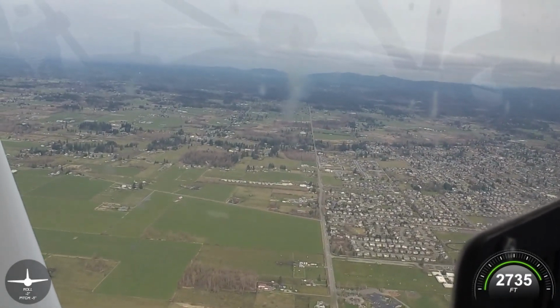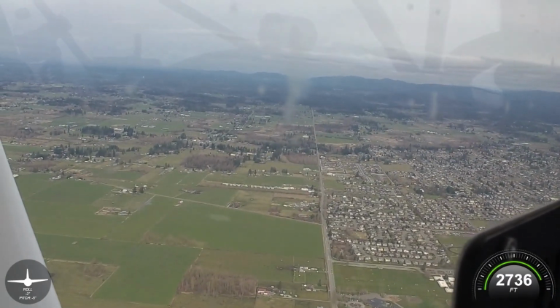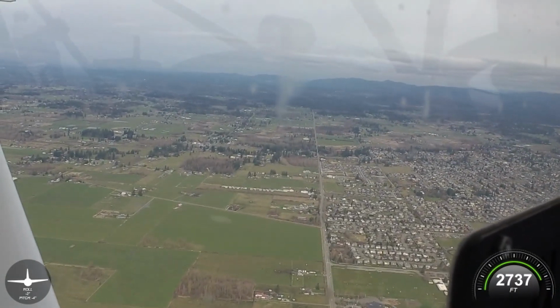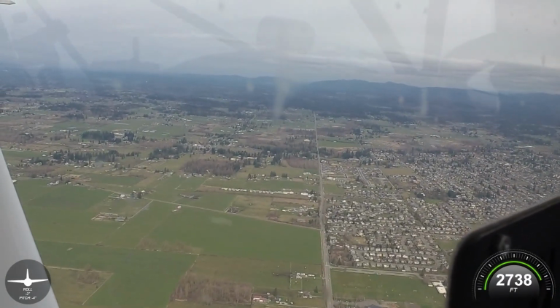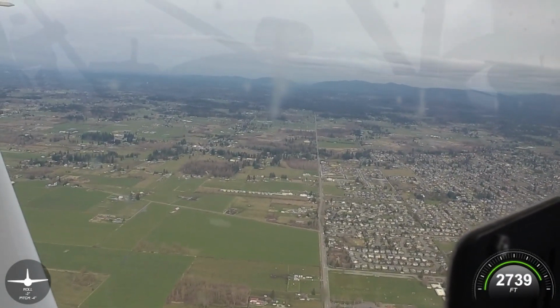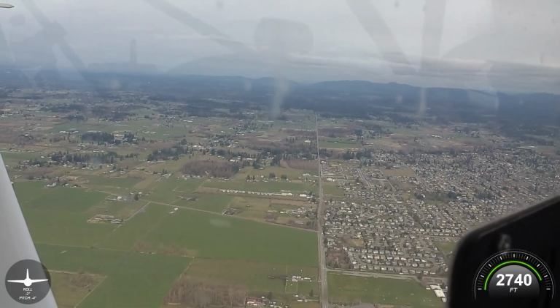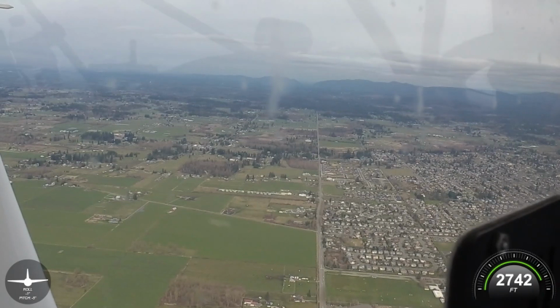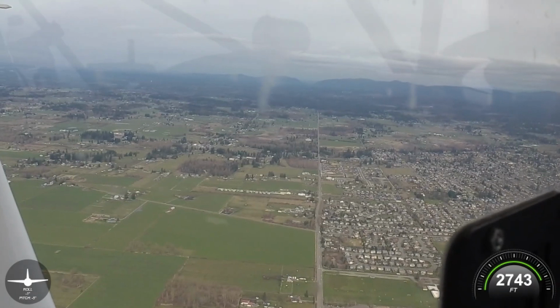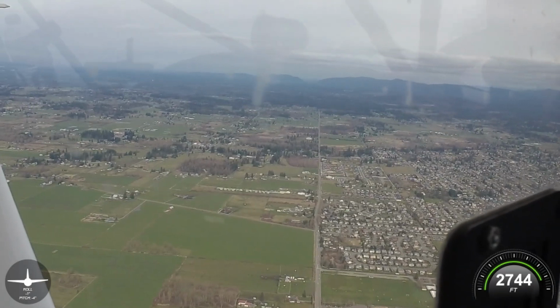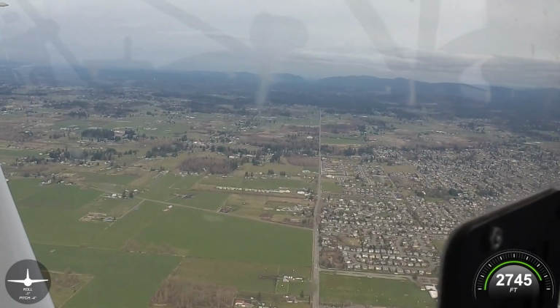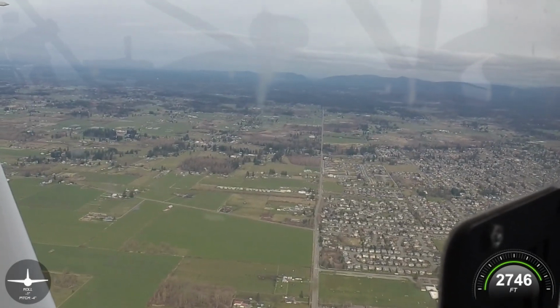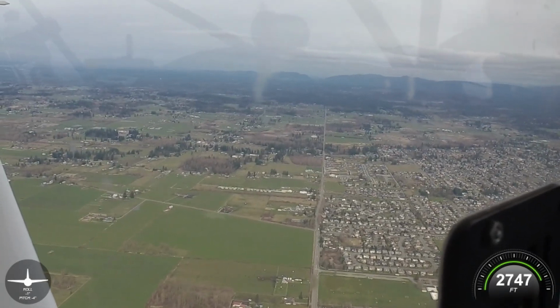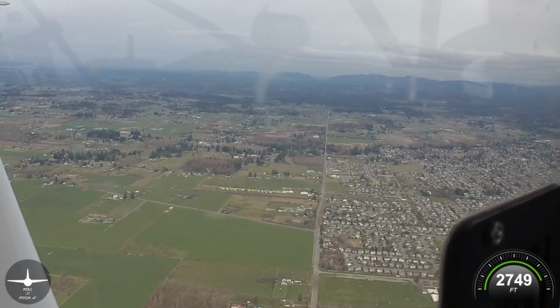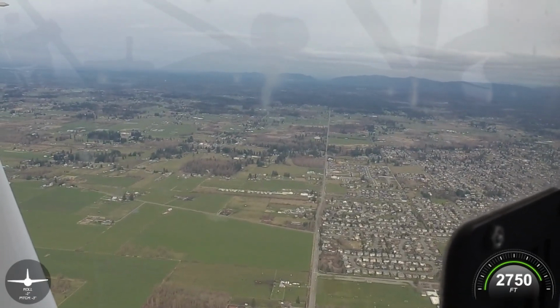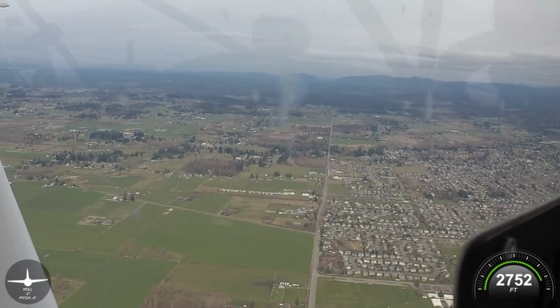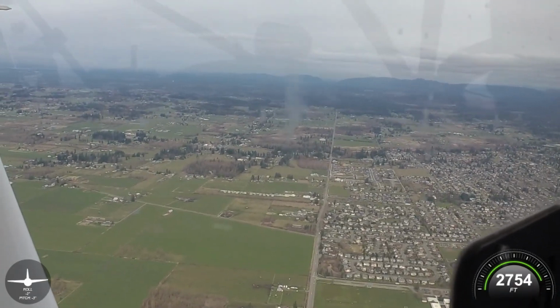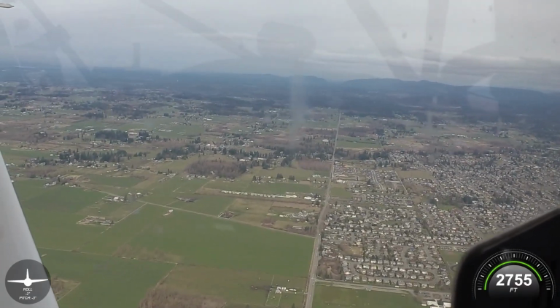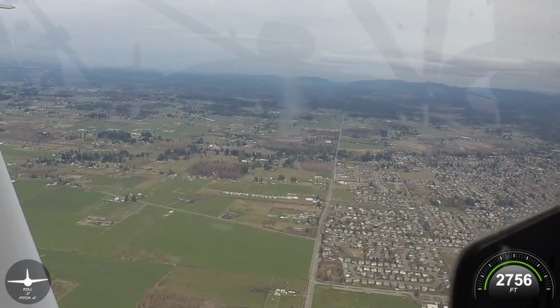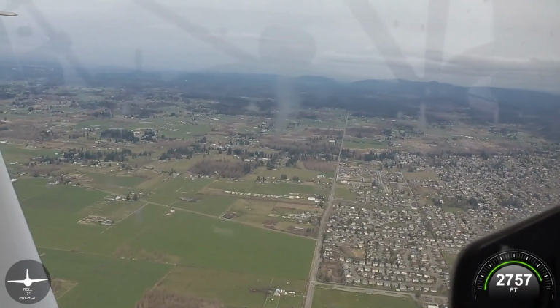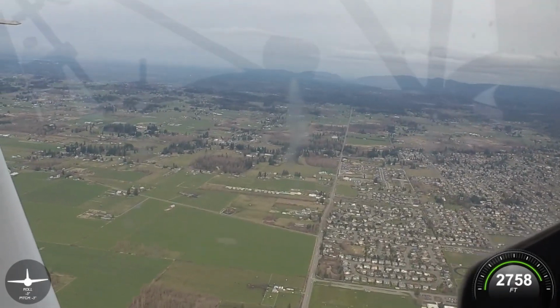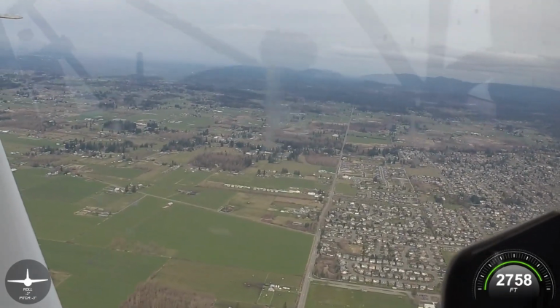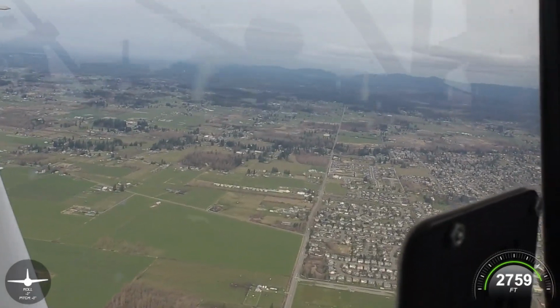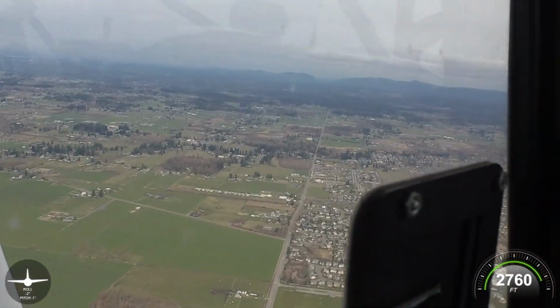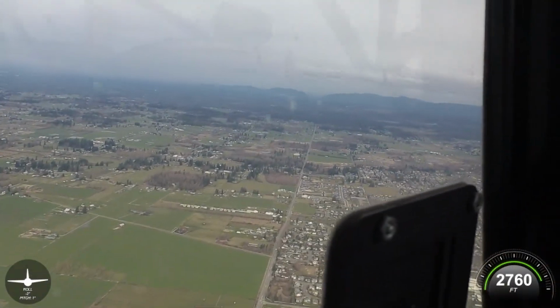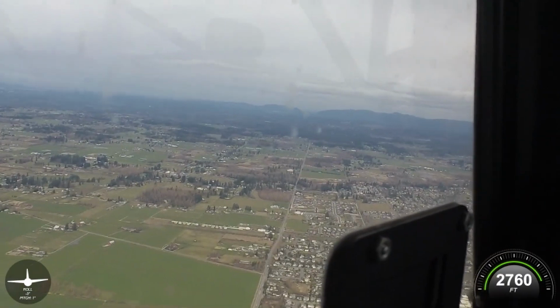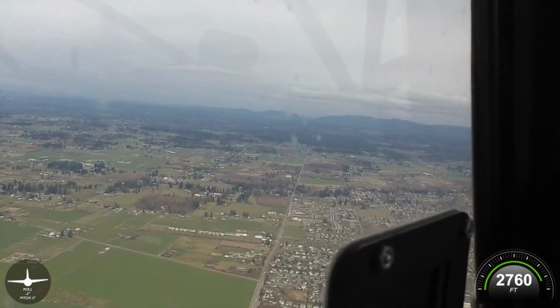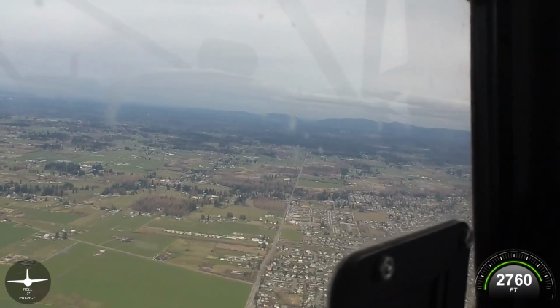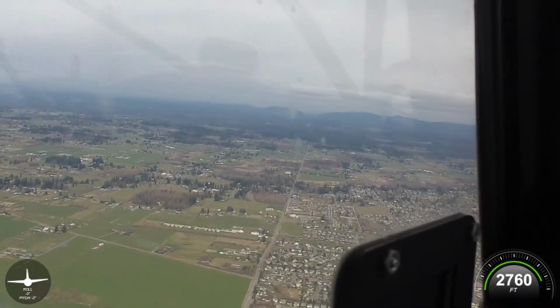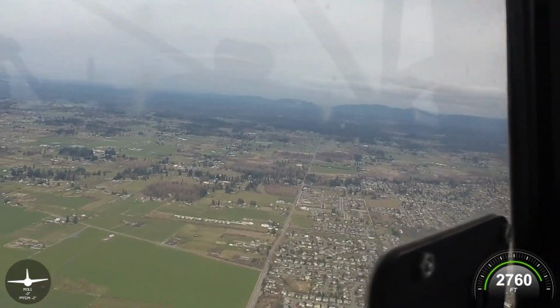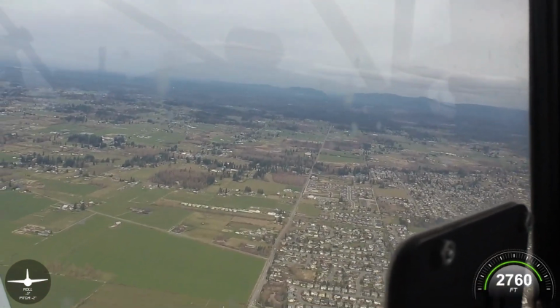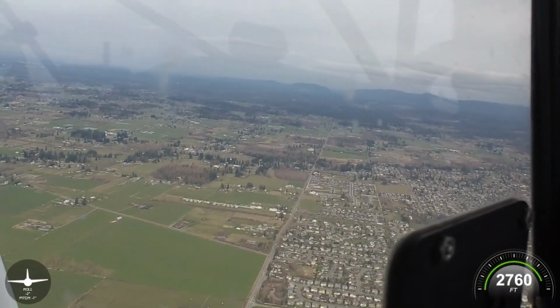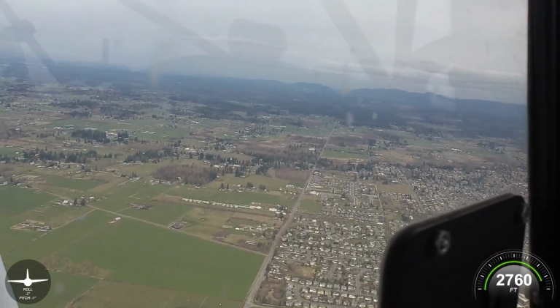Nice little strip. It's gravel — crushed gravel. Super smooth. Very forgiving. I'm impressed with the field, that's for sure.